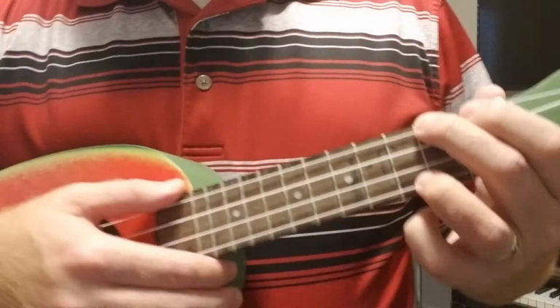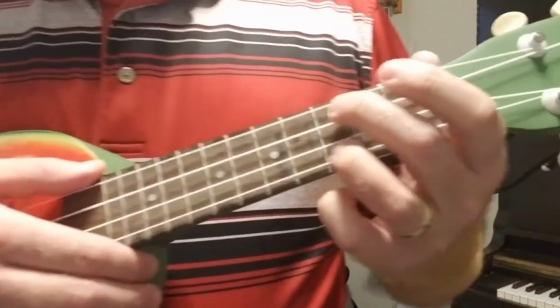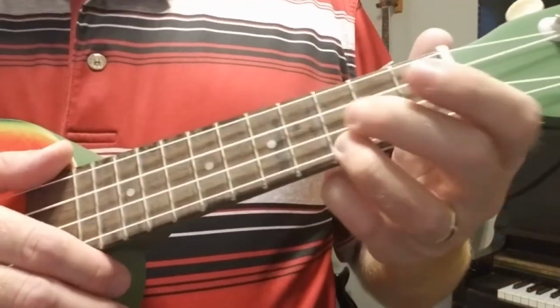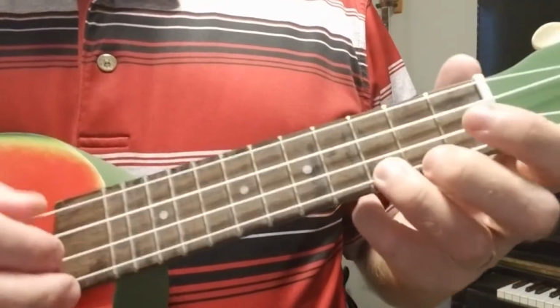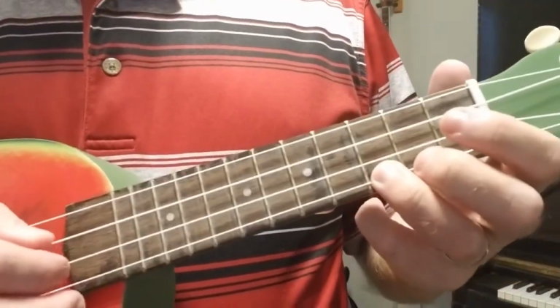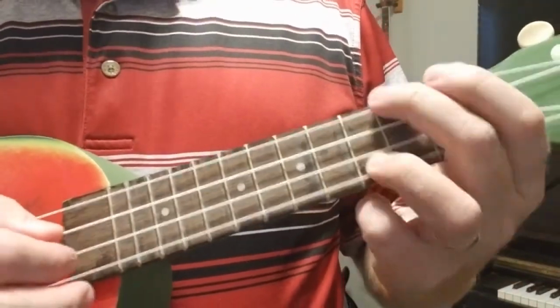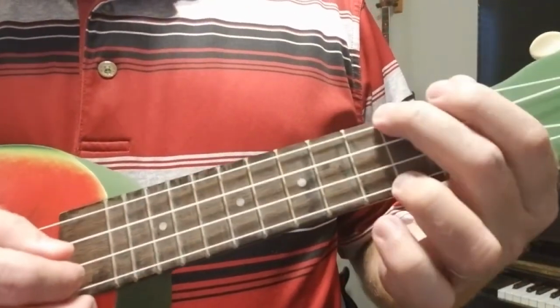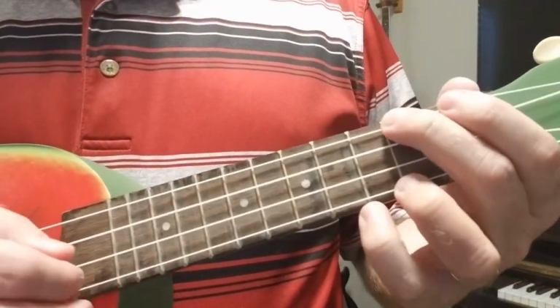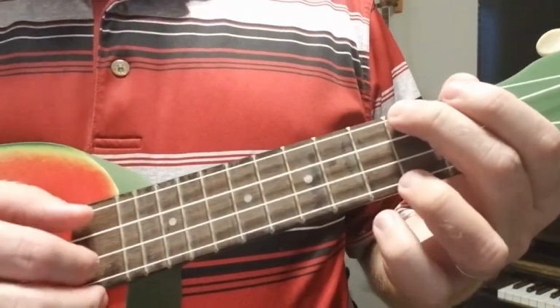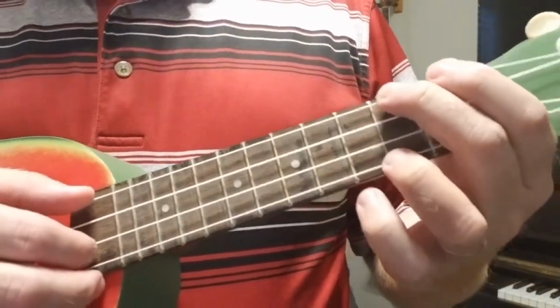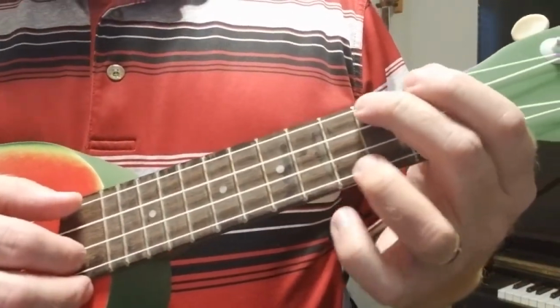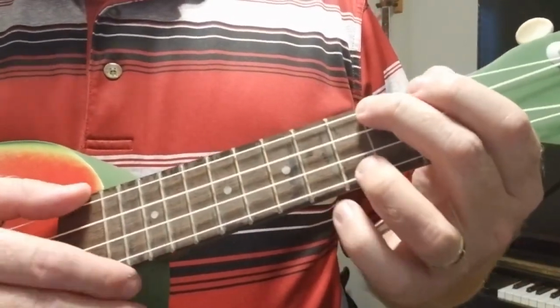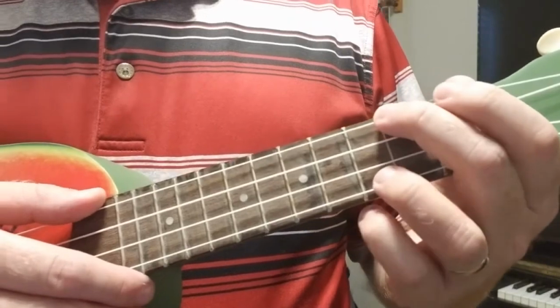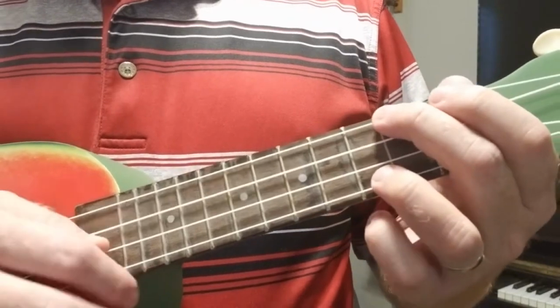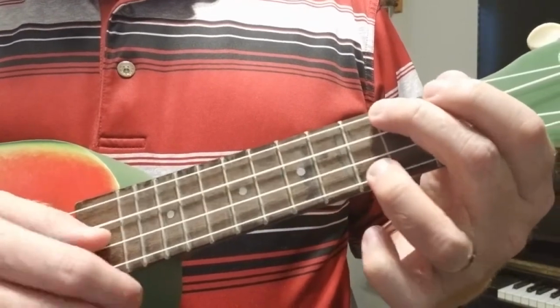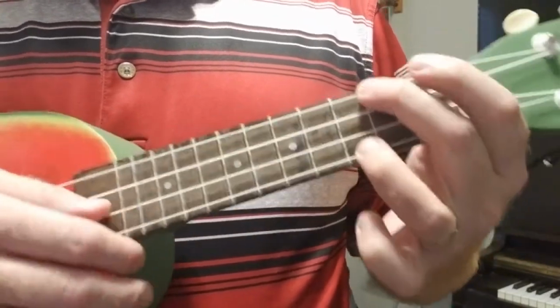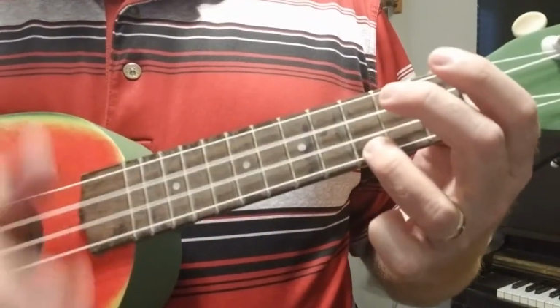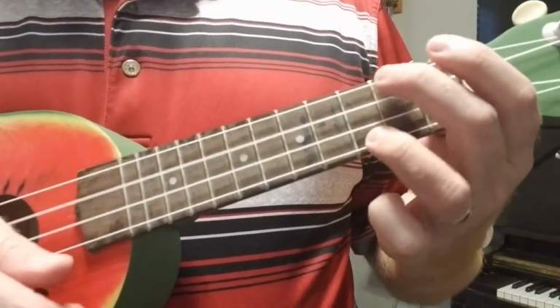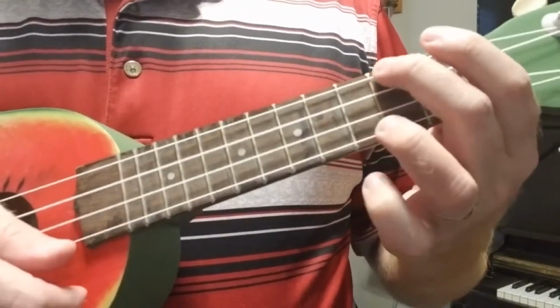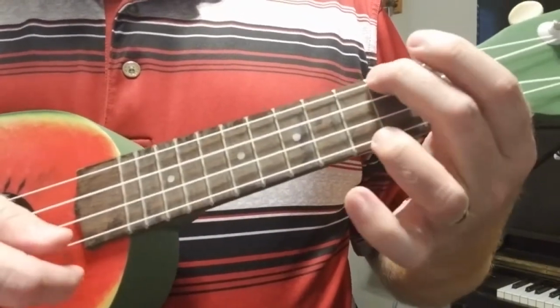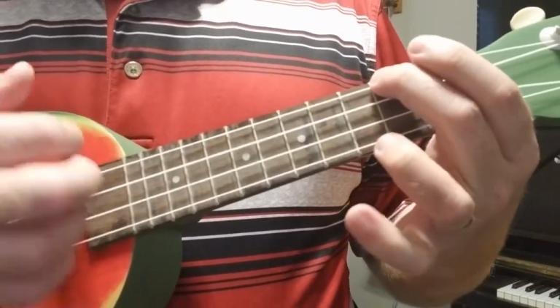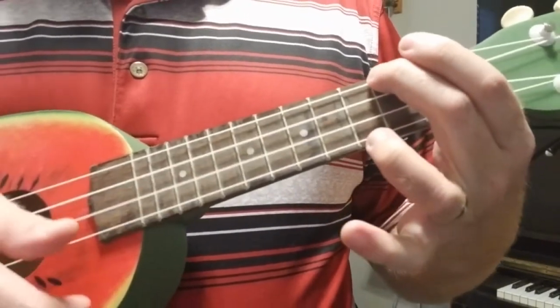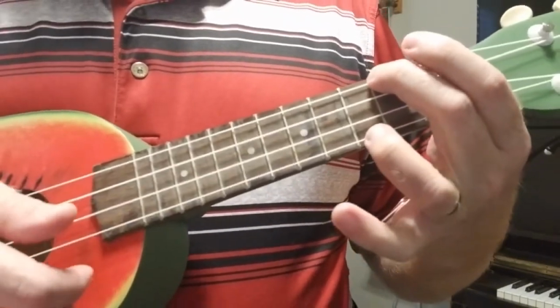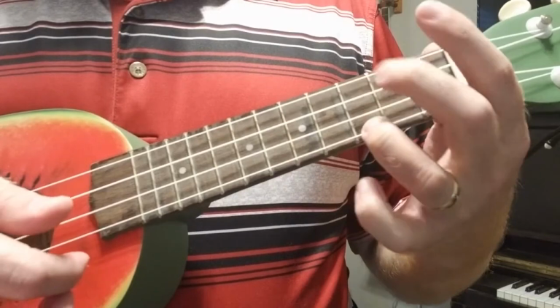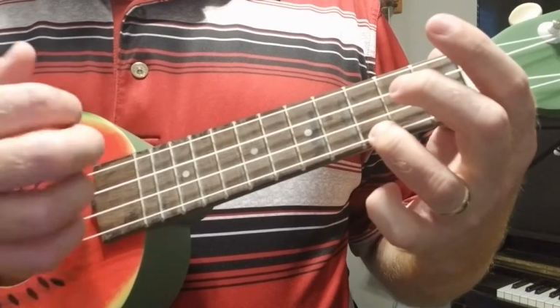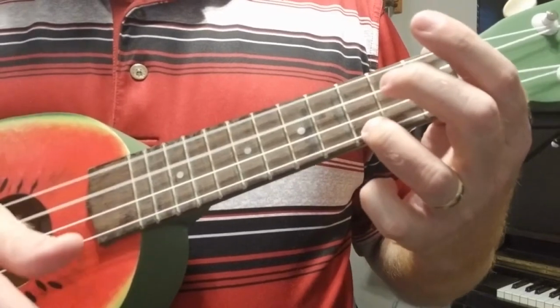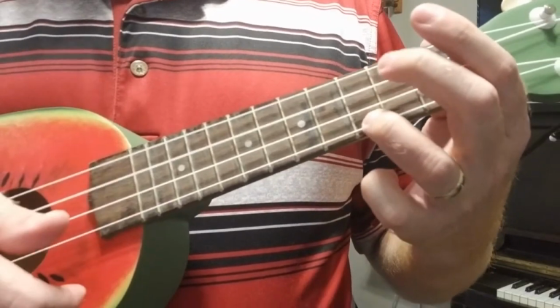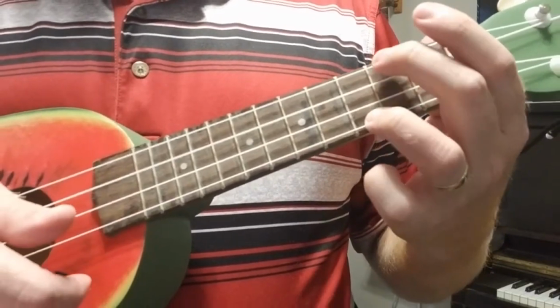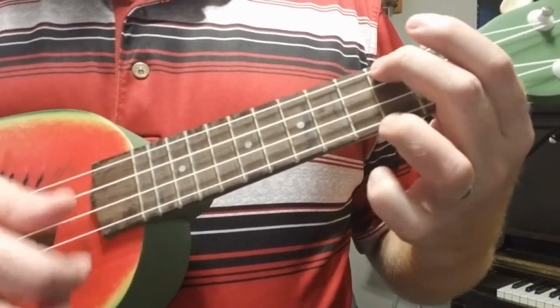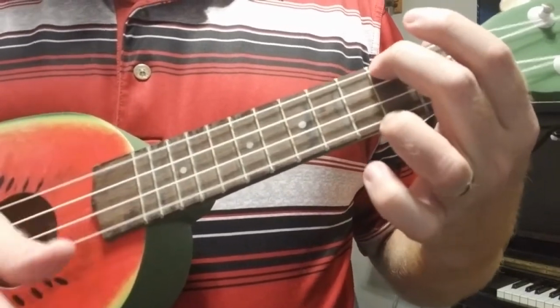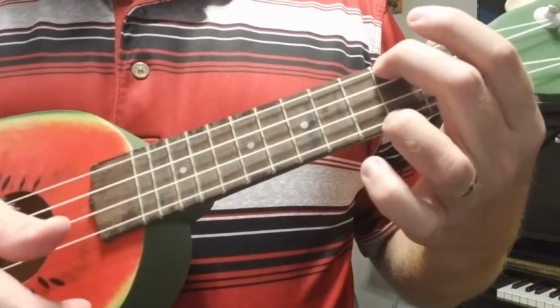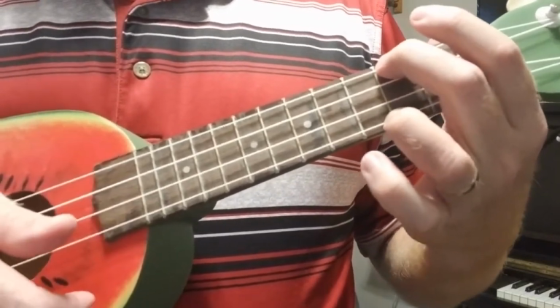Here we go. C on beat one, then we'll have time to switch, and then A minor on the next beat. One, six, seven, eight. Two — switching, and switching, and switching, and switching.